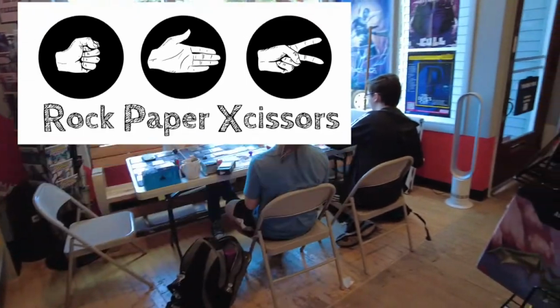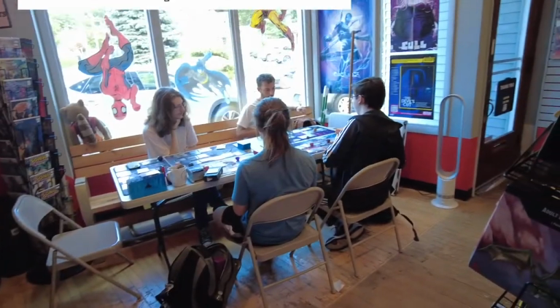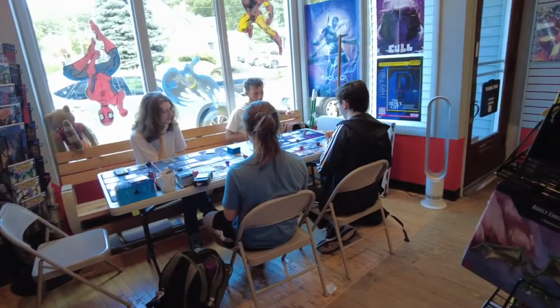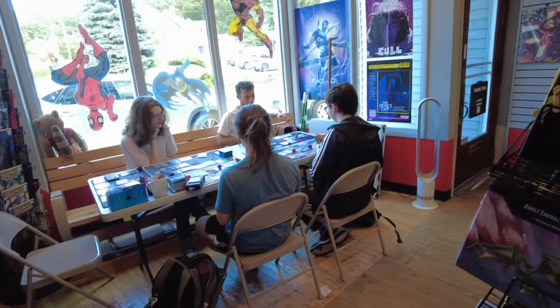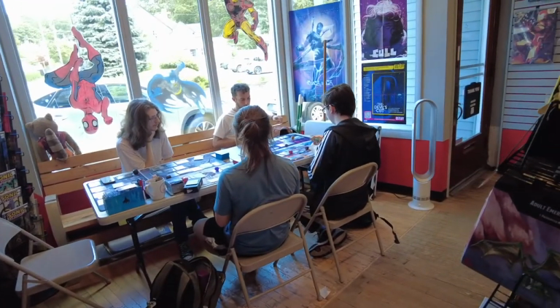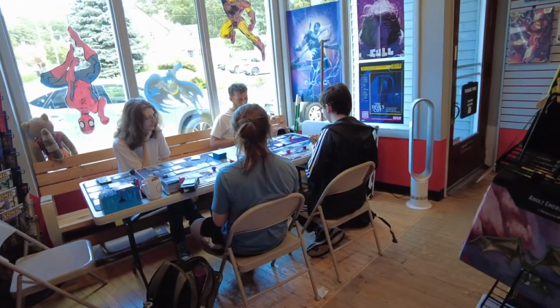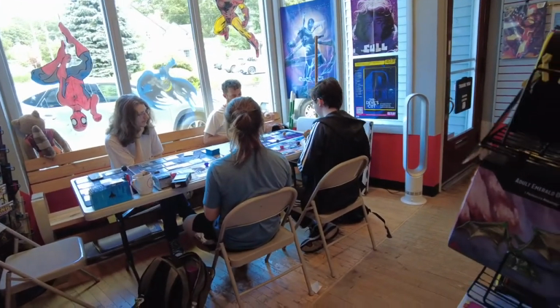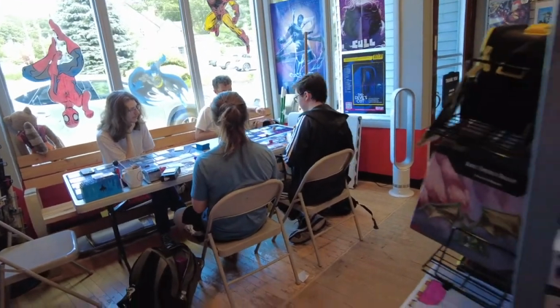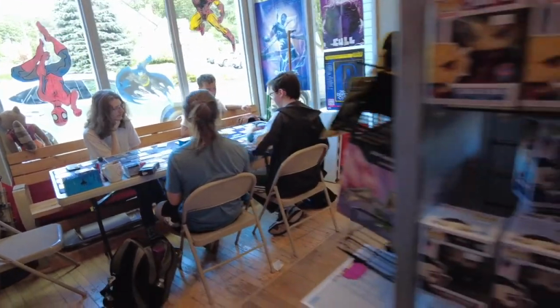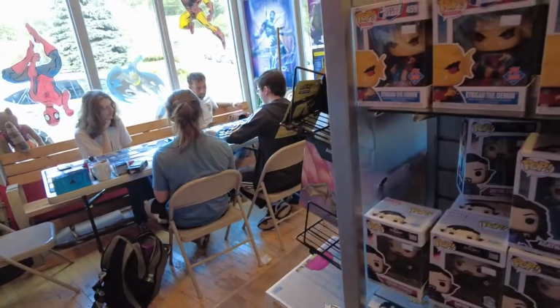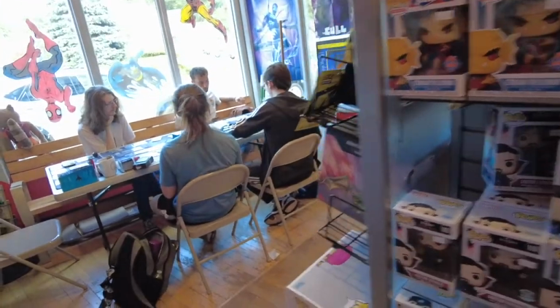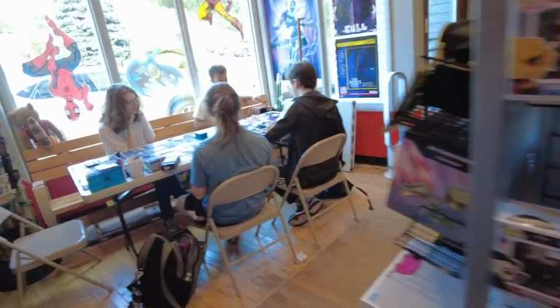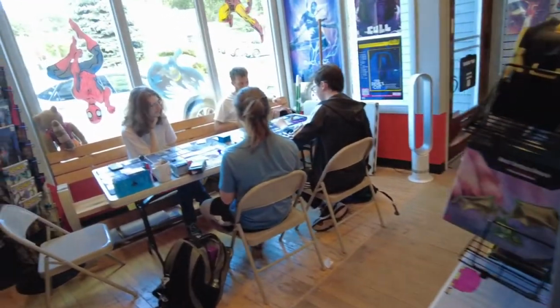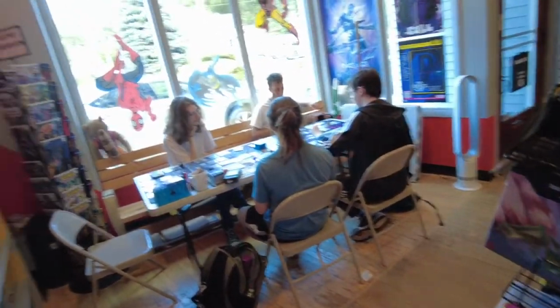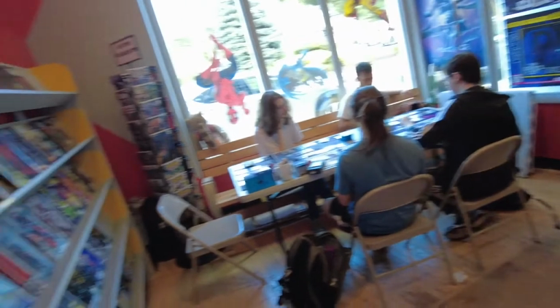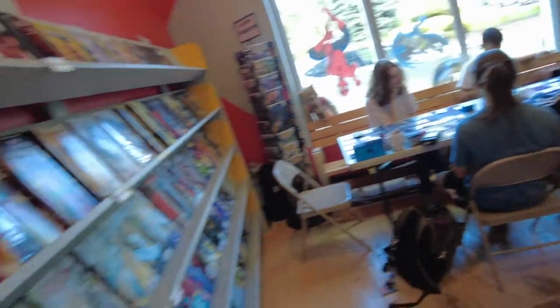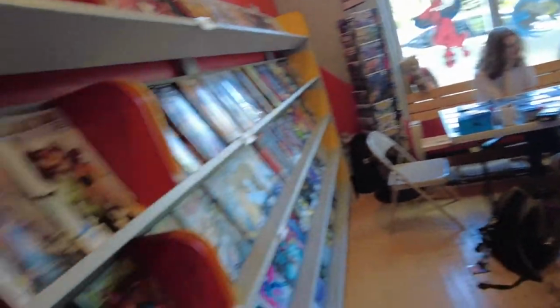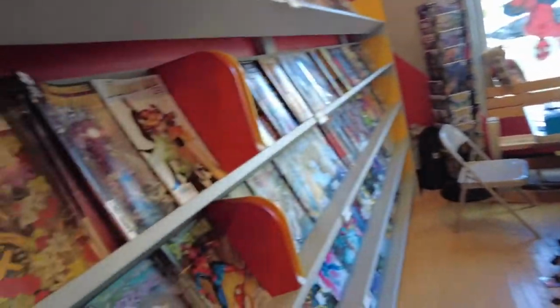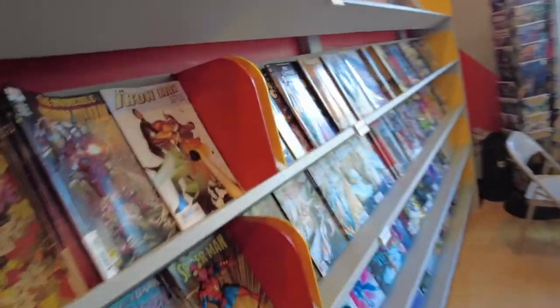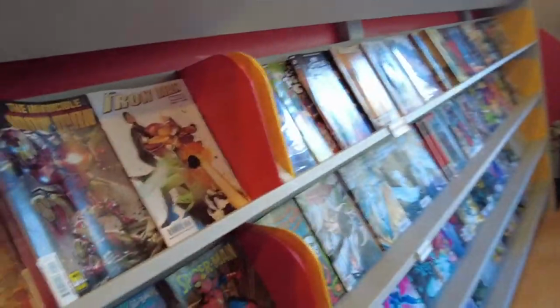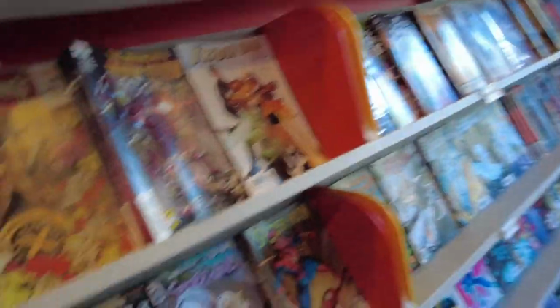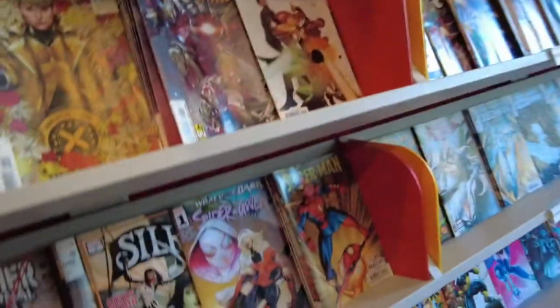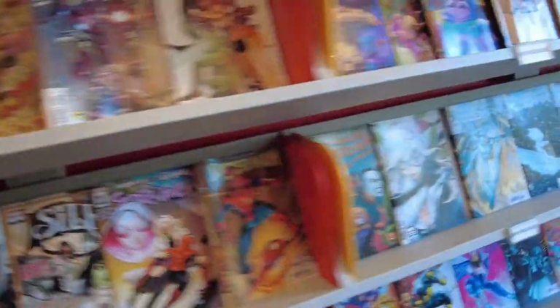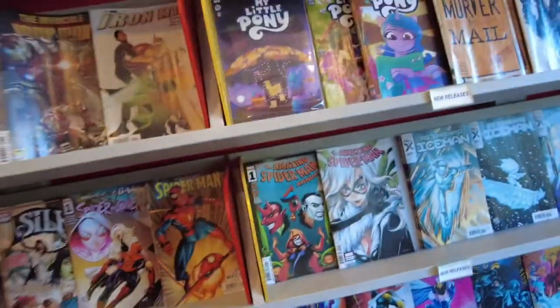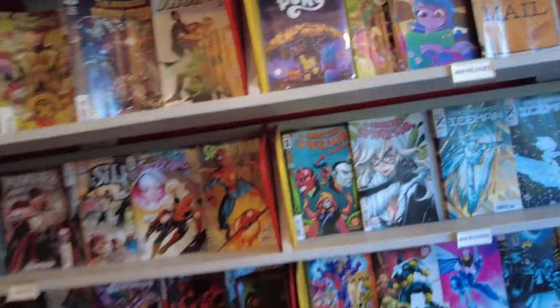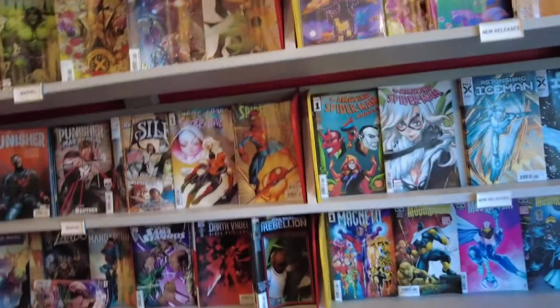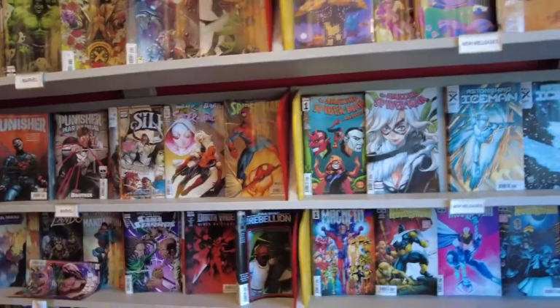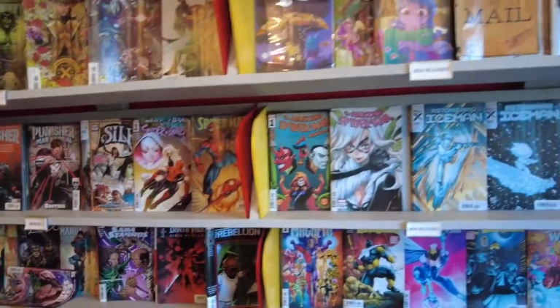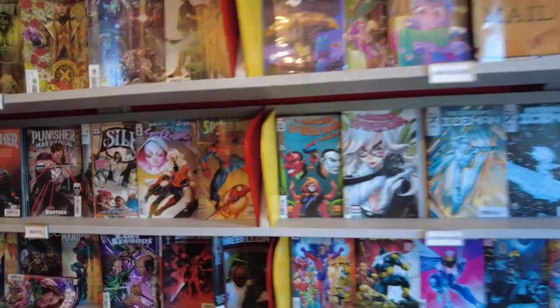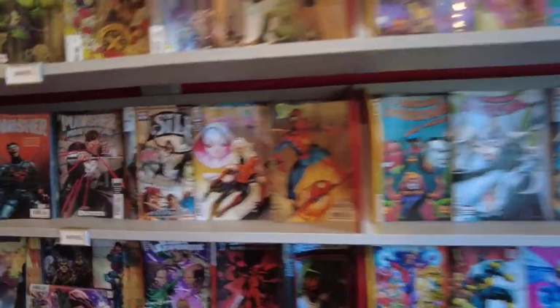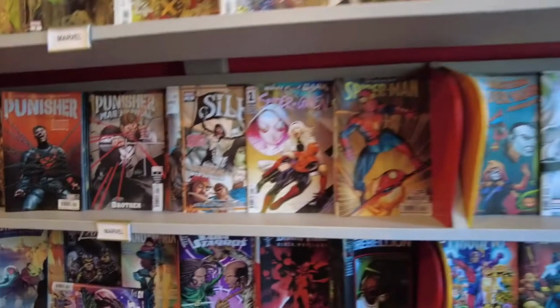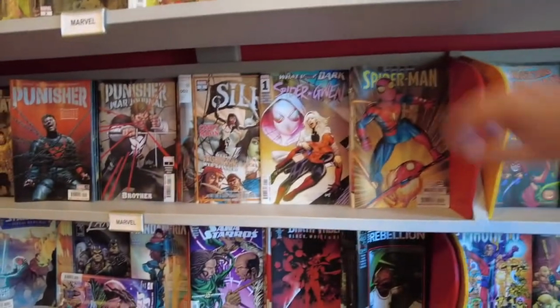They got all the new comics you want — the big two, the indies — and they got a board game in effect right now. These guys are traveling to another world. Look at this. These guys are hardcore.